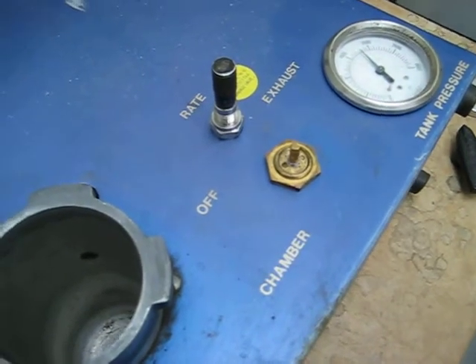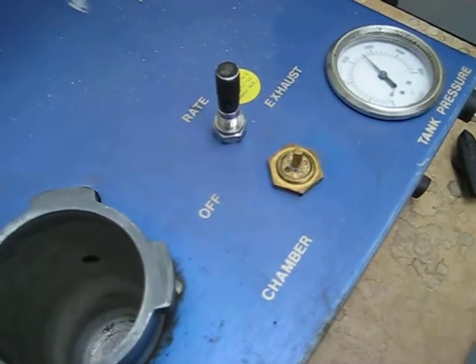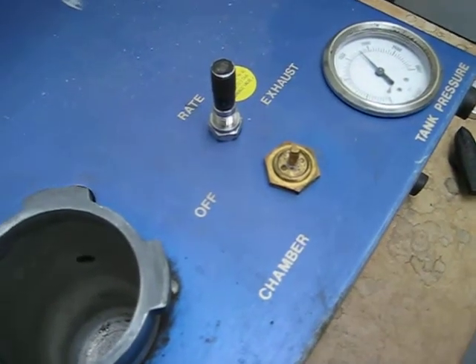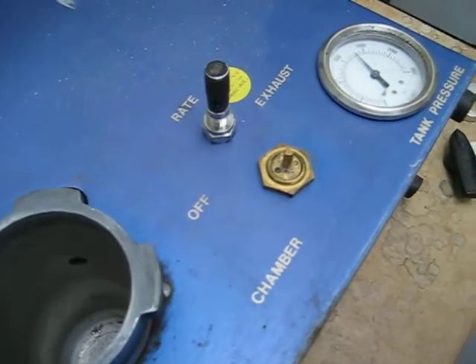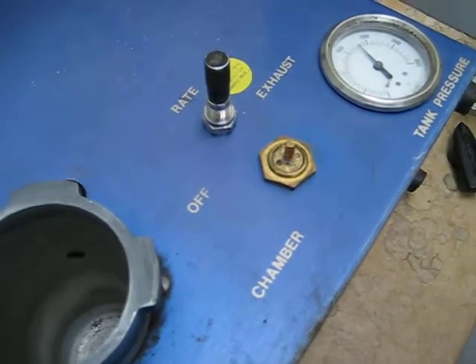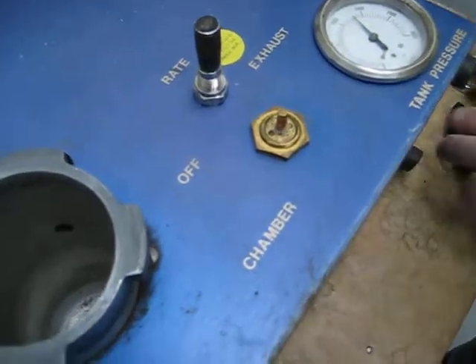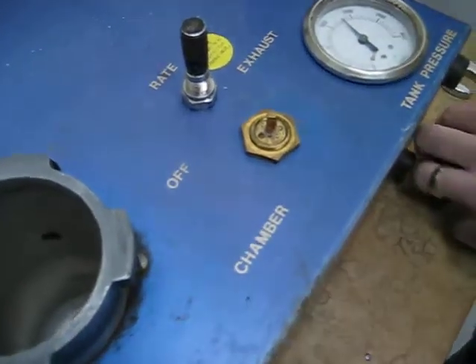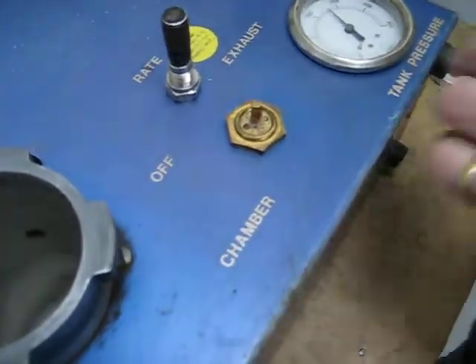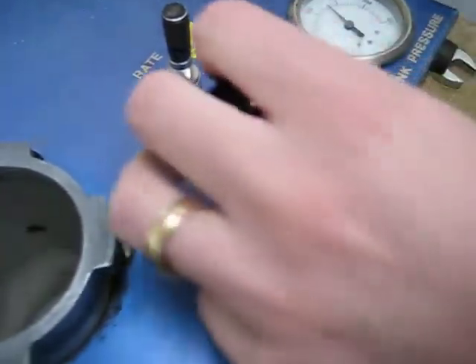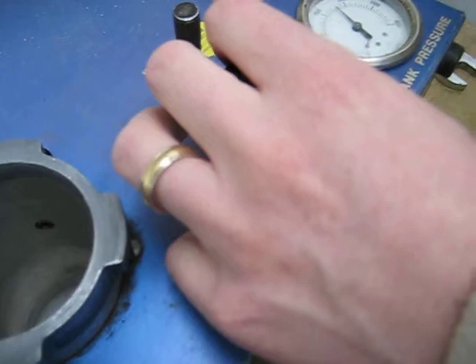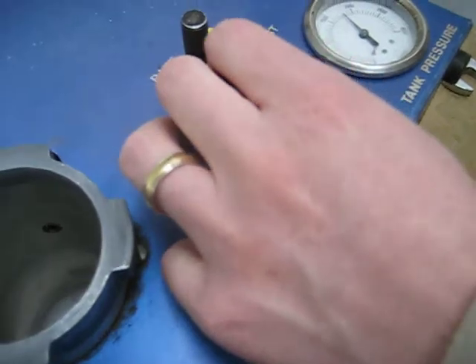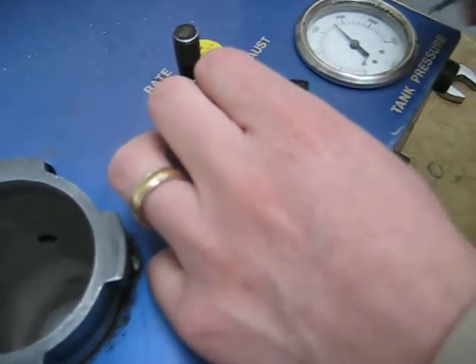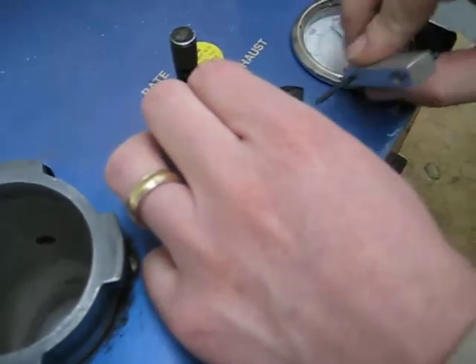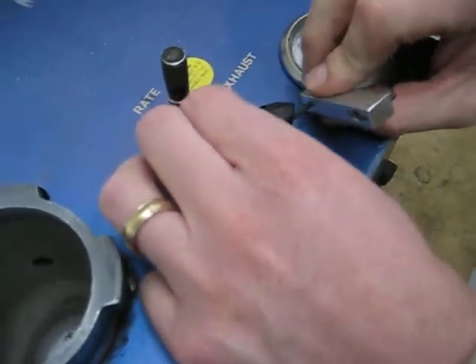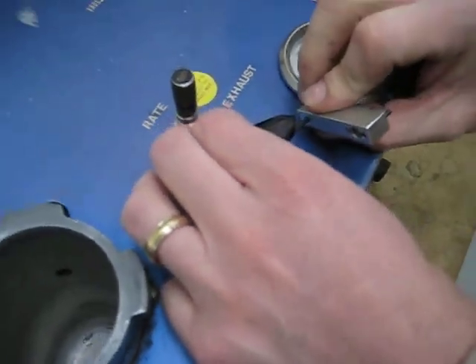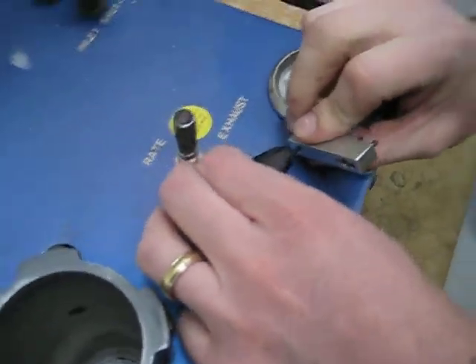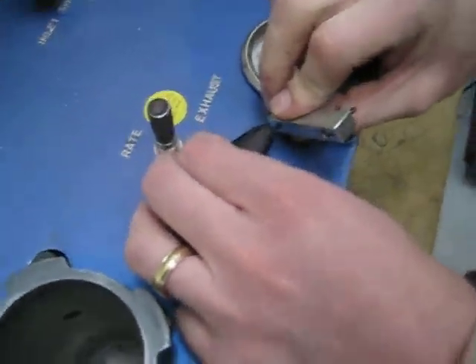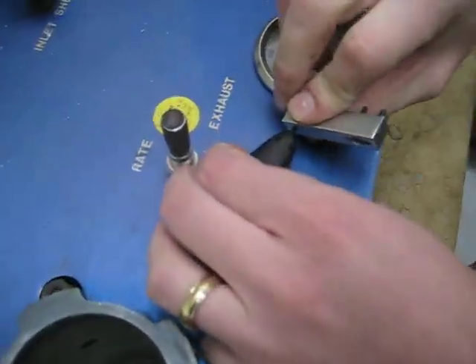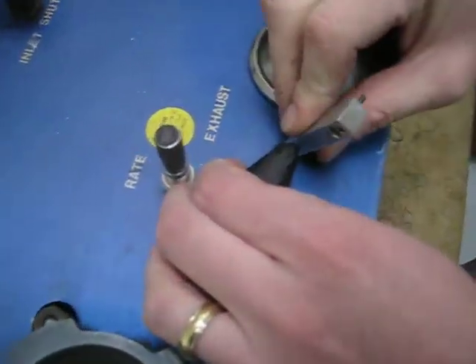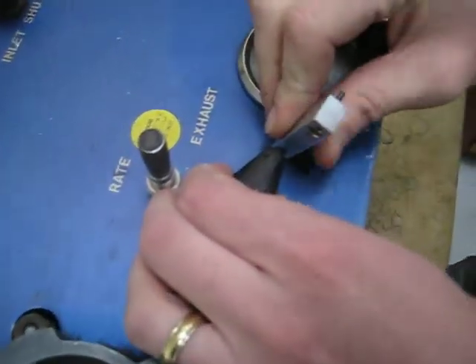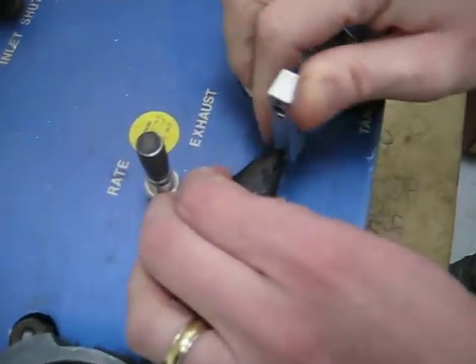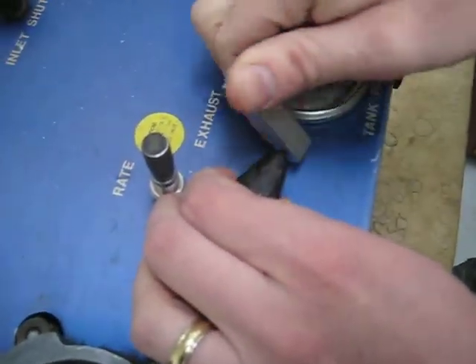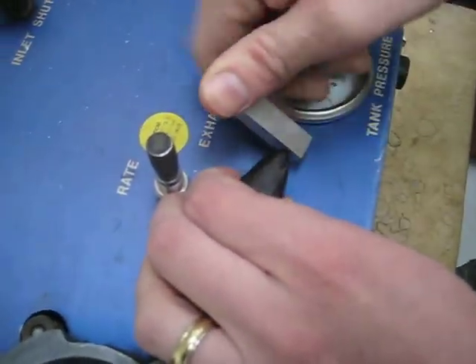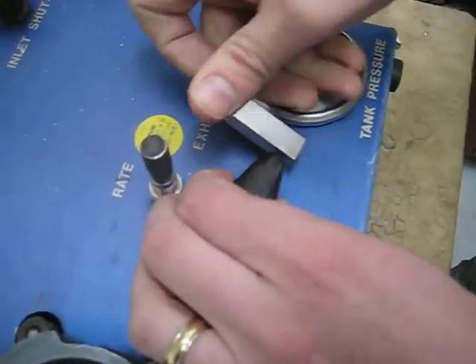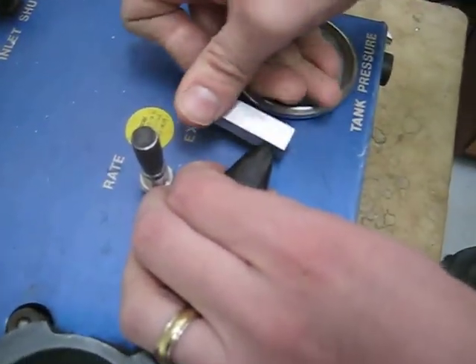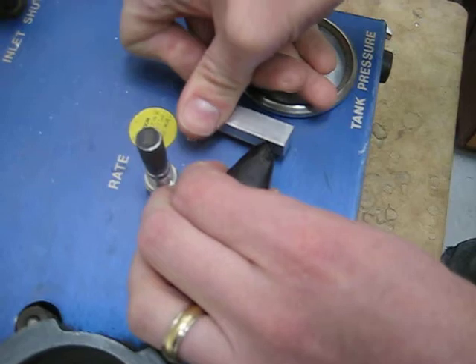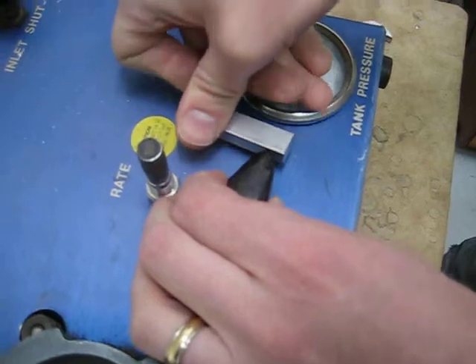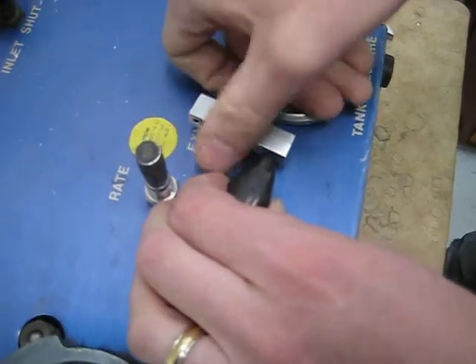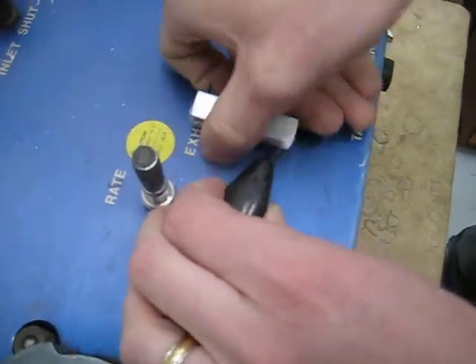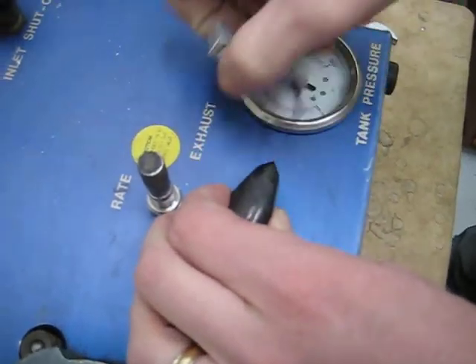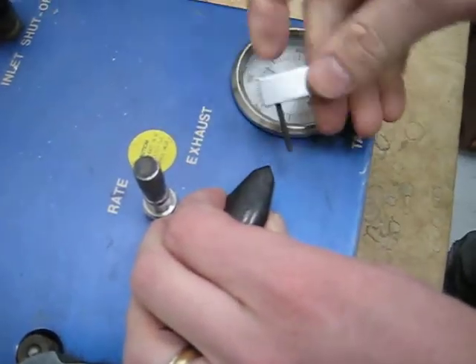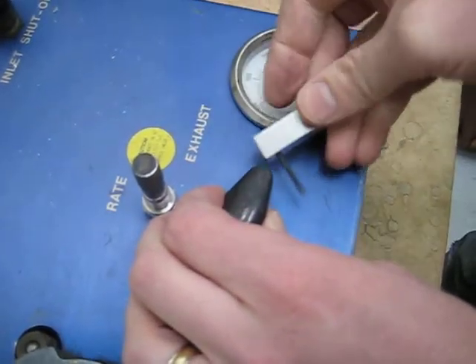Now we're going to put the cap back on. Remember to orientate it in the same position — it might have turned a little bit, so orientate it in the same position on the flat spot and tighten that up.